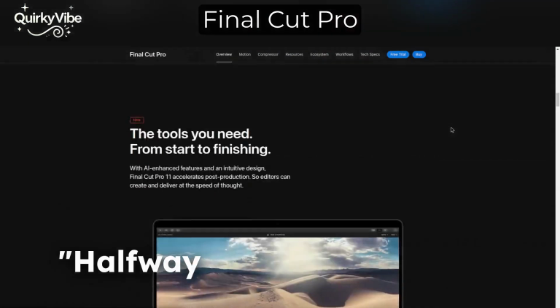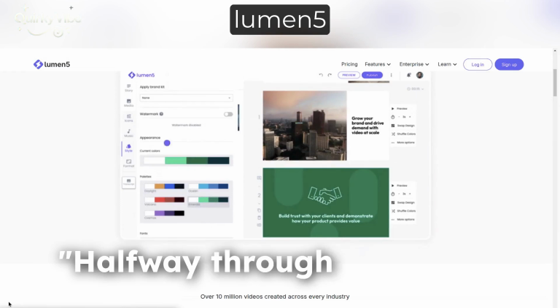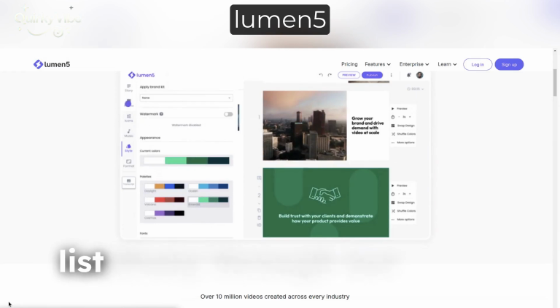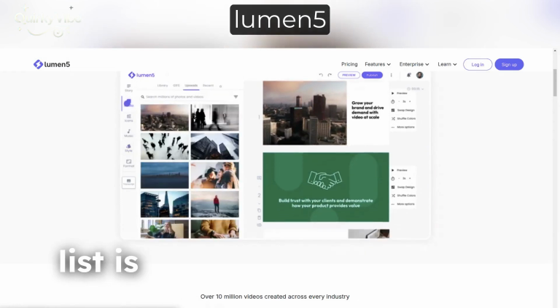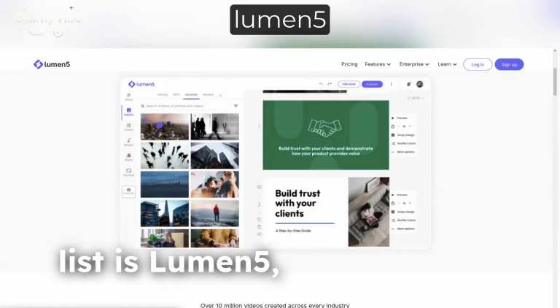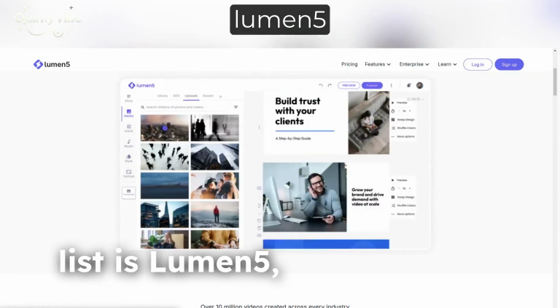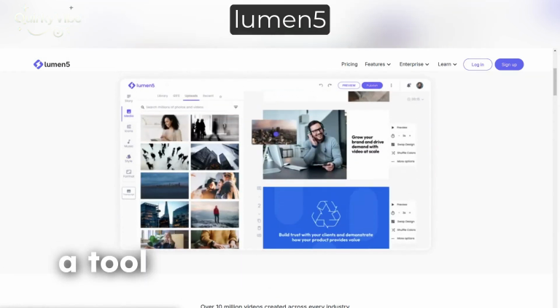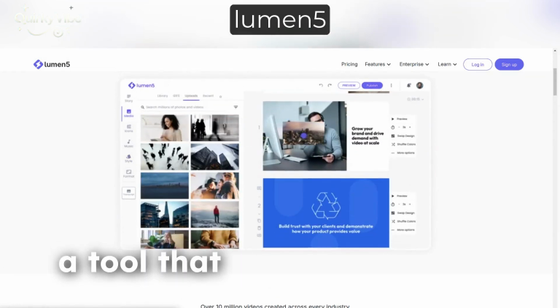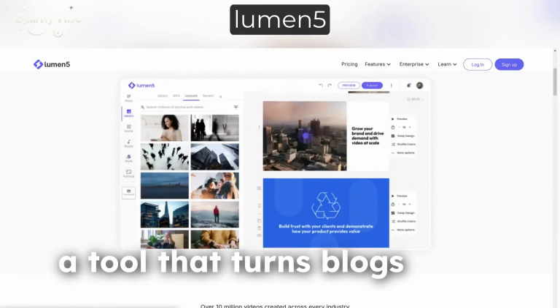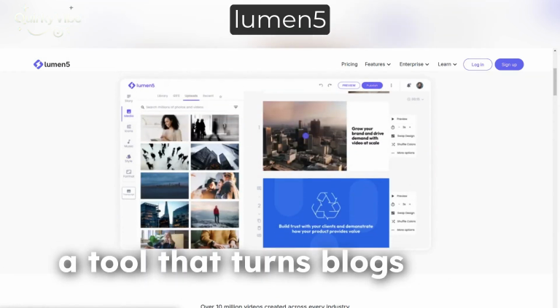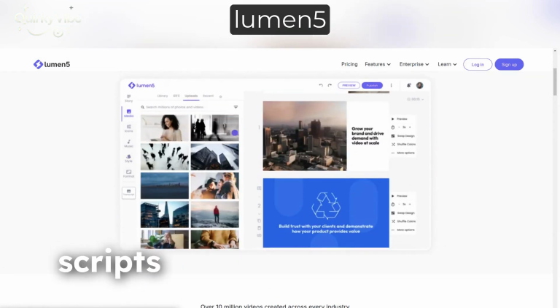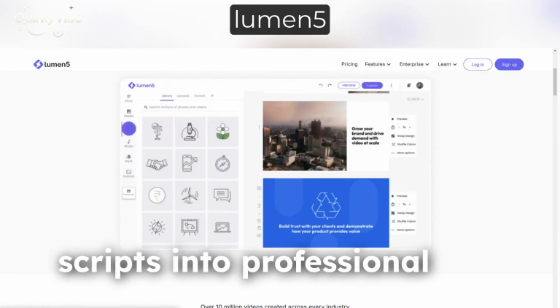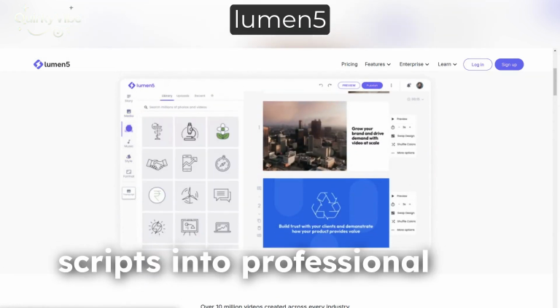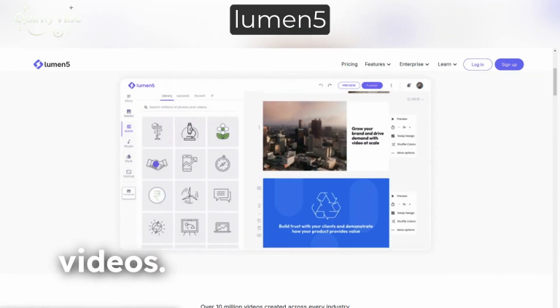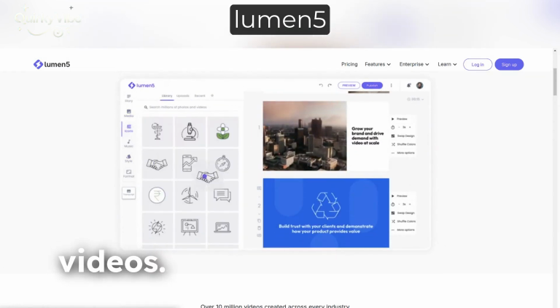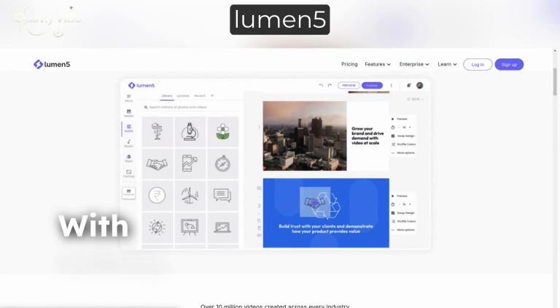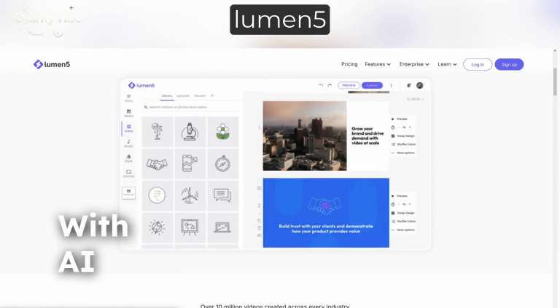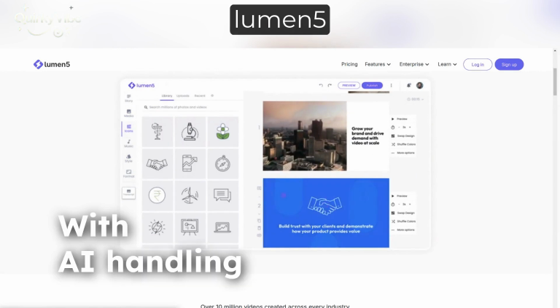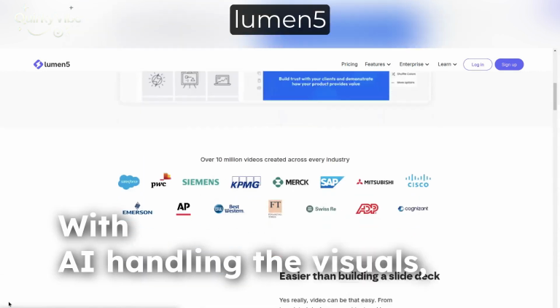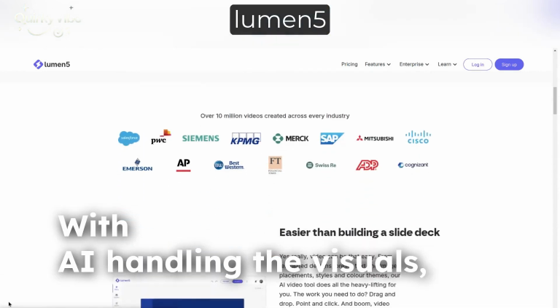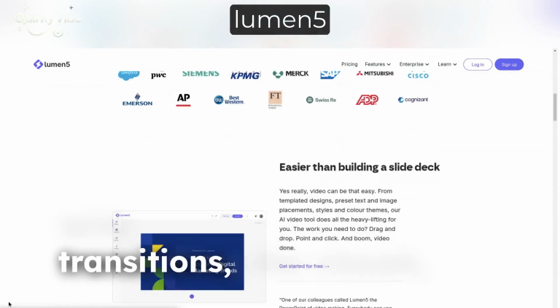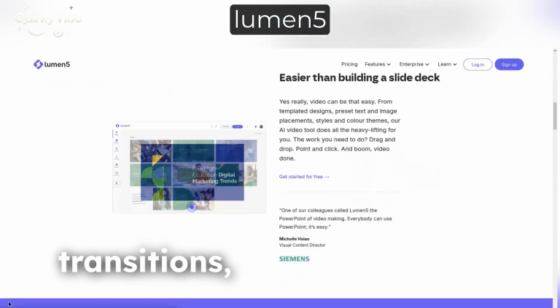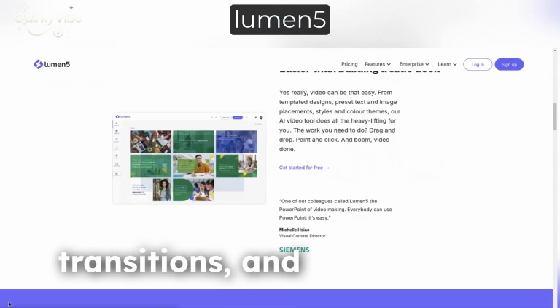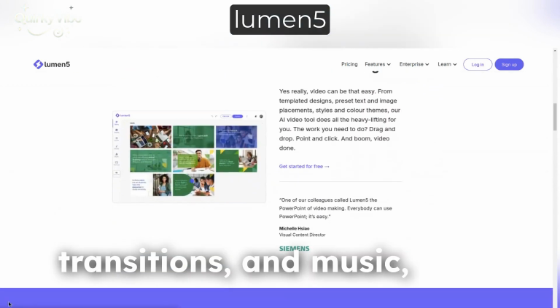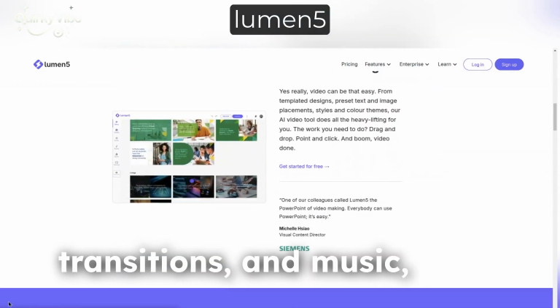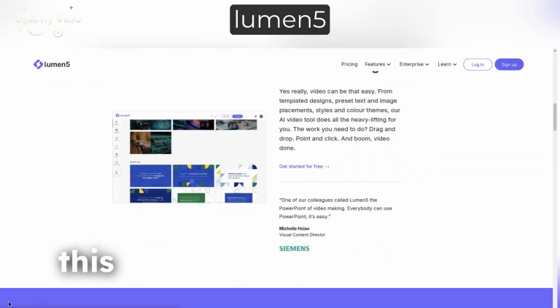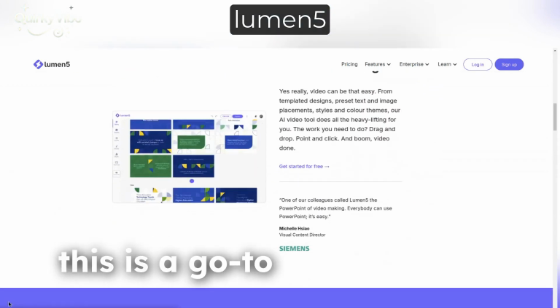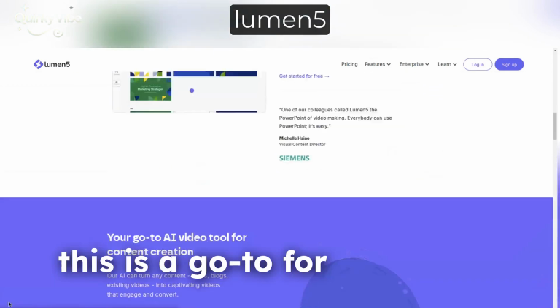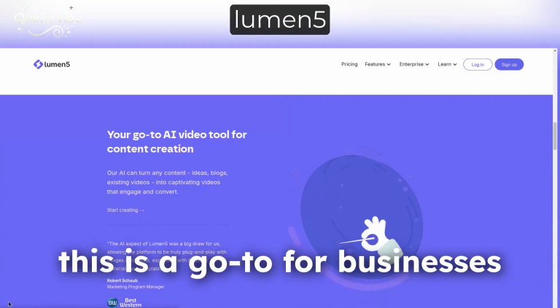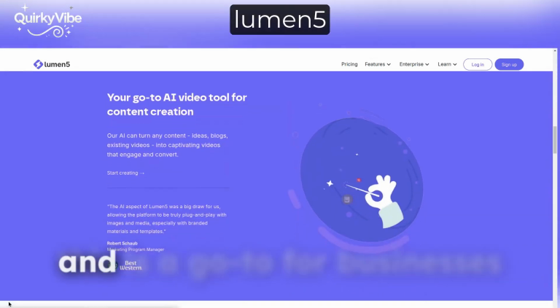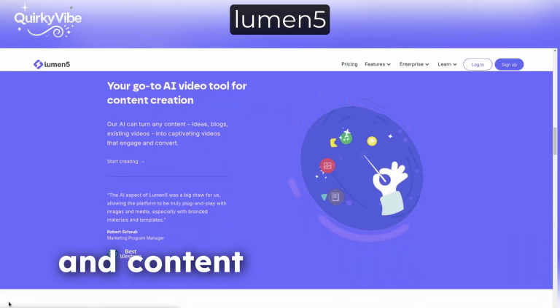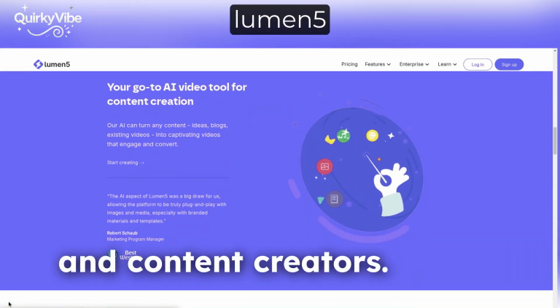Halfway through our list is Lumen5, a tool that turns blogs or scripts into professional videos. With AI handling the visuals, transitions, and music, this is a go-to for businesses and content creators.